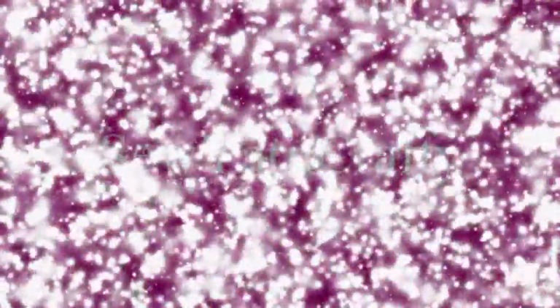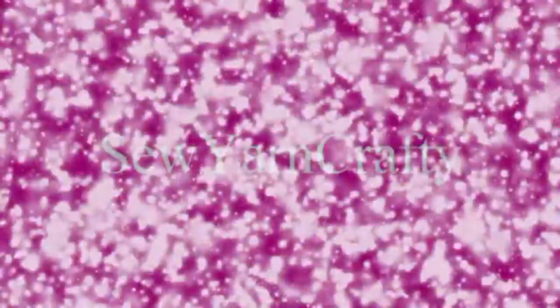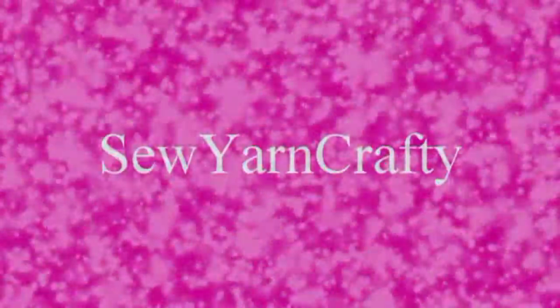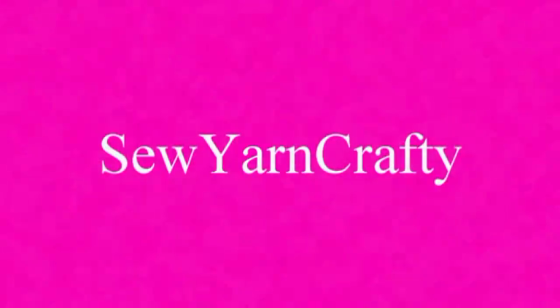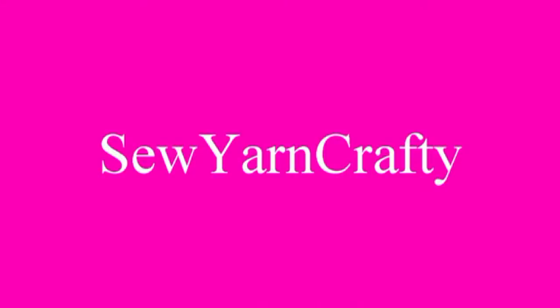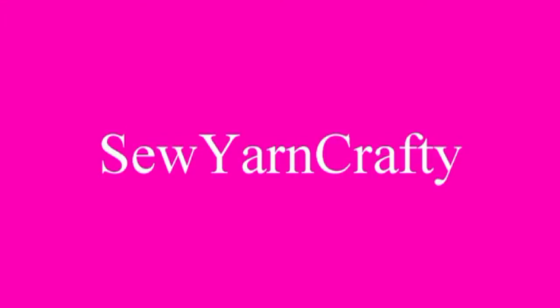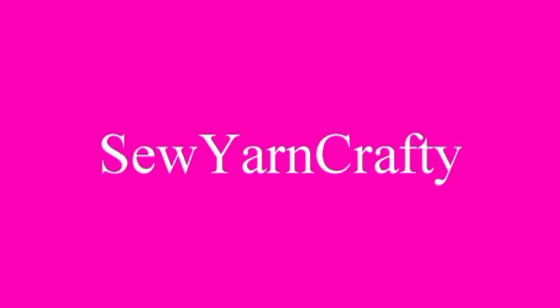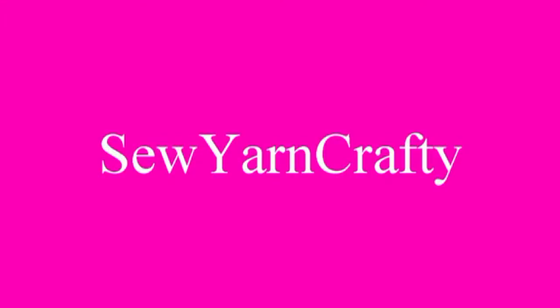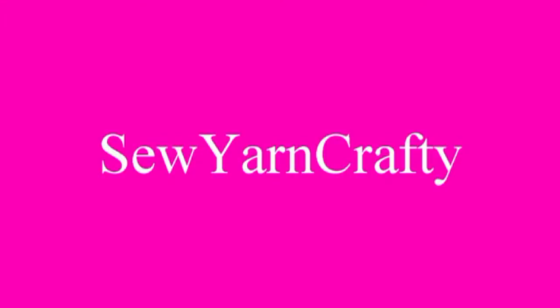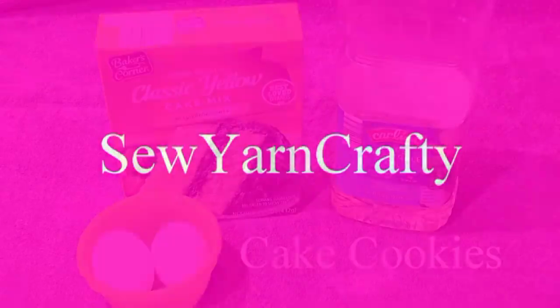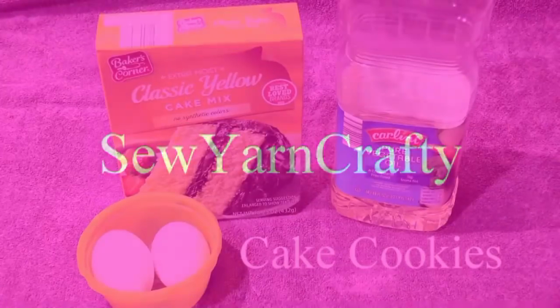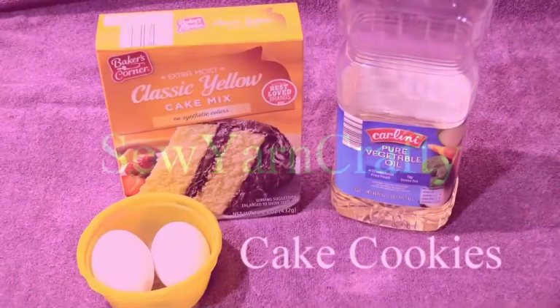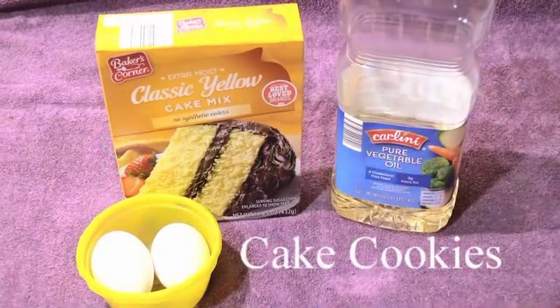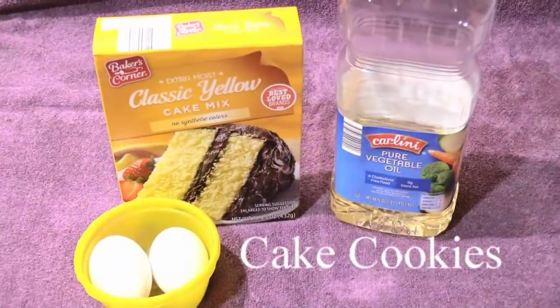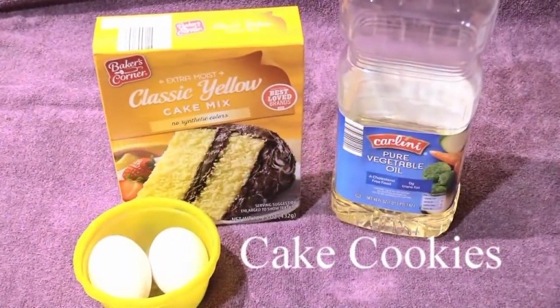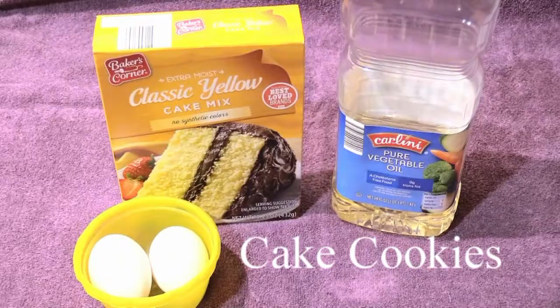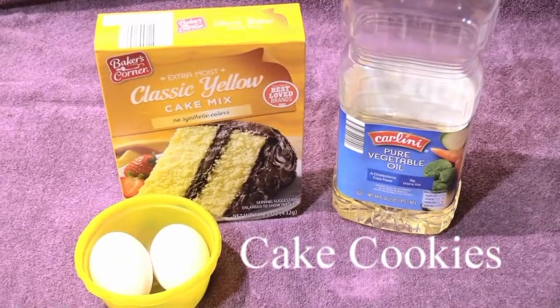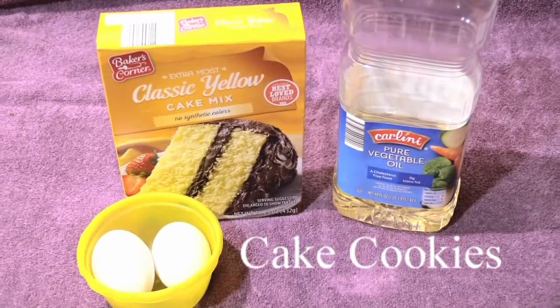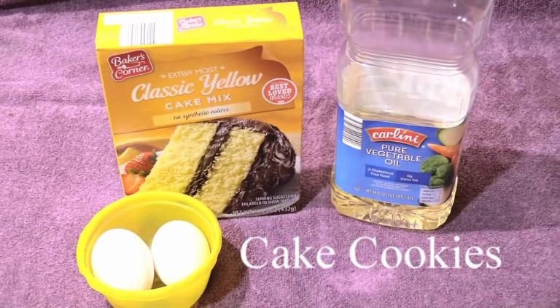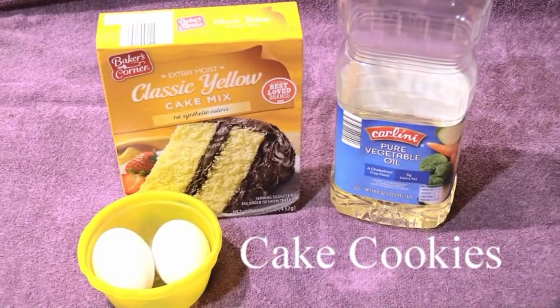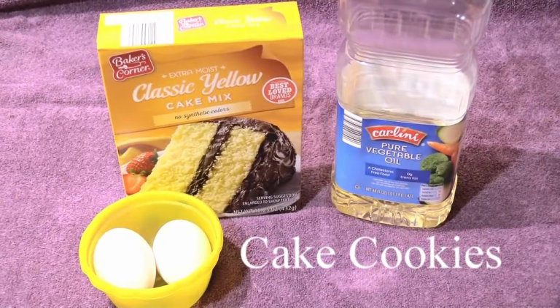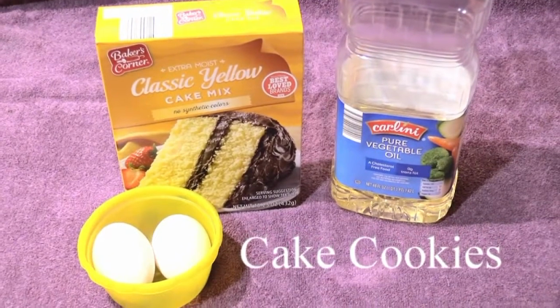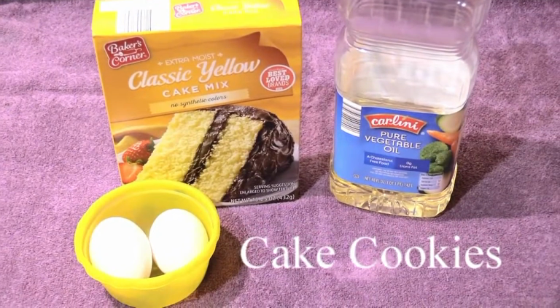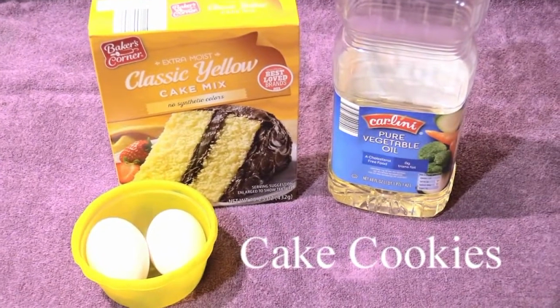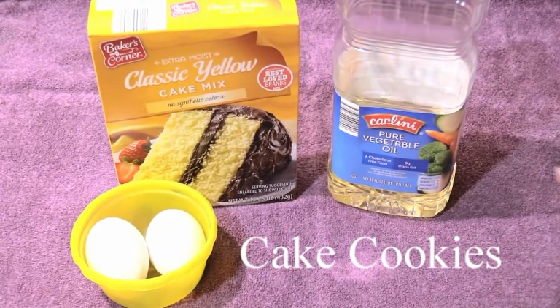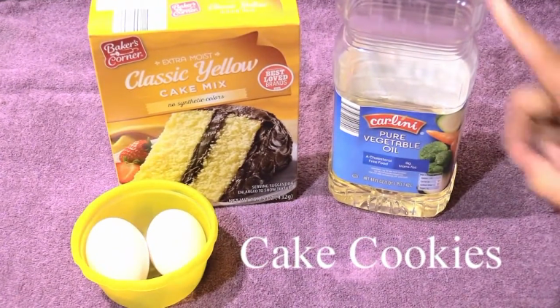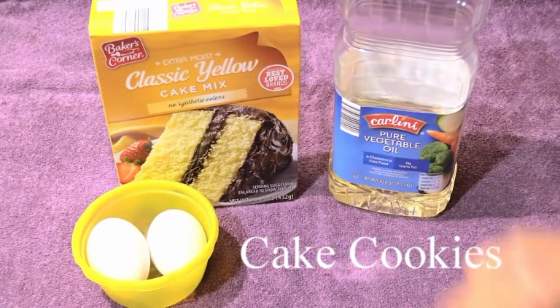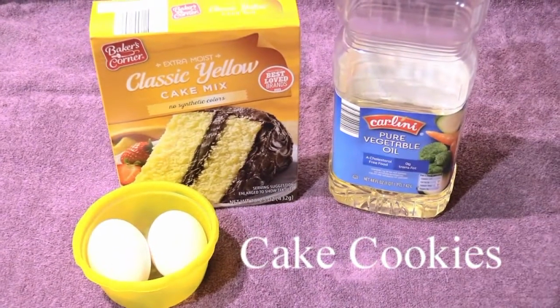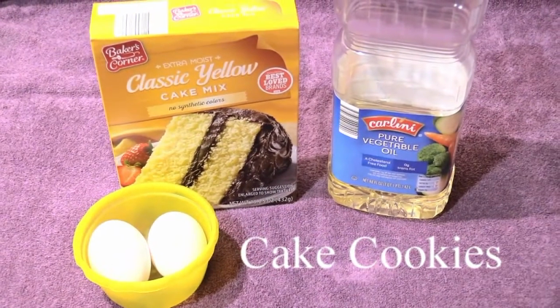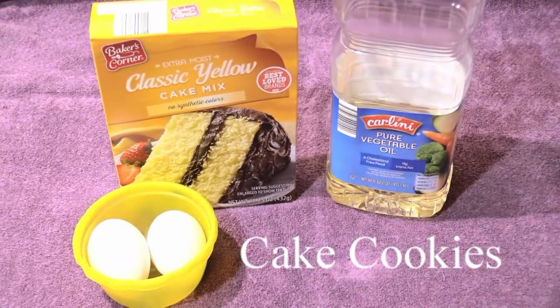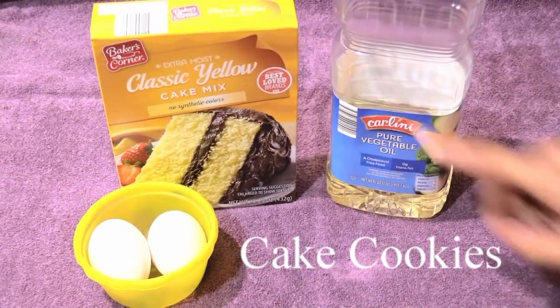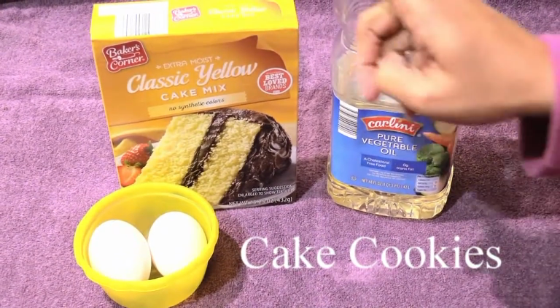Welcome to Sew Yarn Crappy. Hello everyone, today we're going to make some cake cookies and these are the basic ingredients that you need.